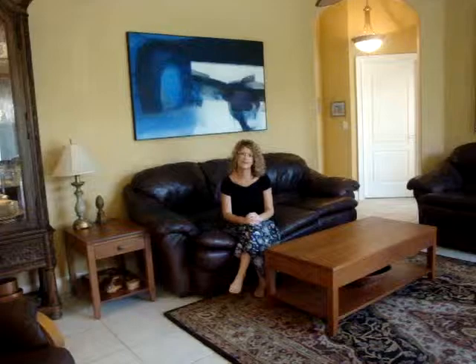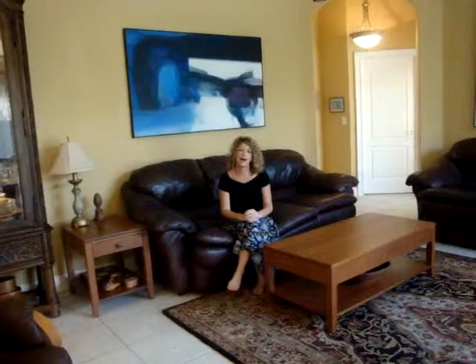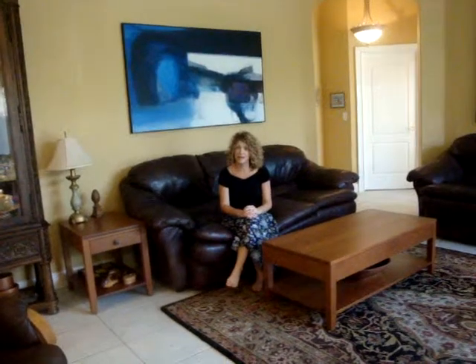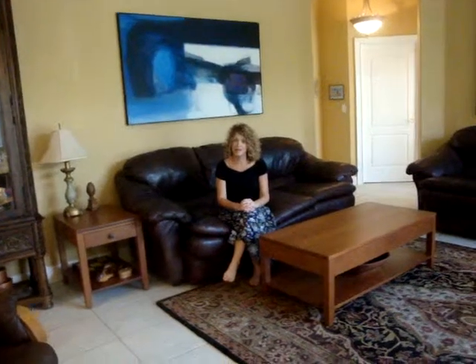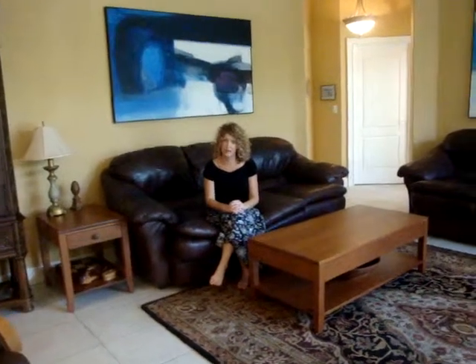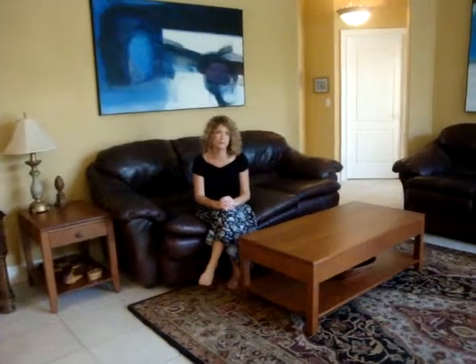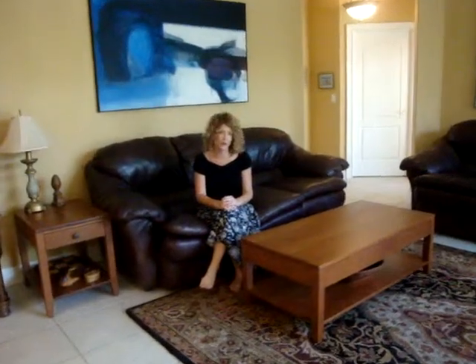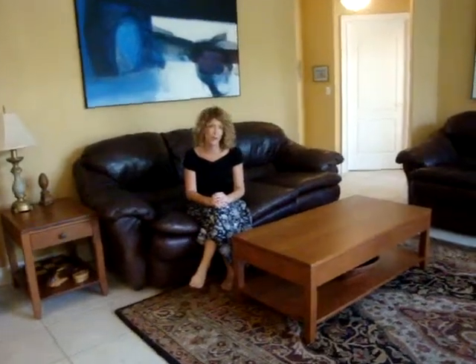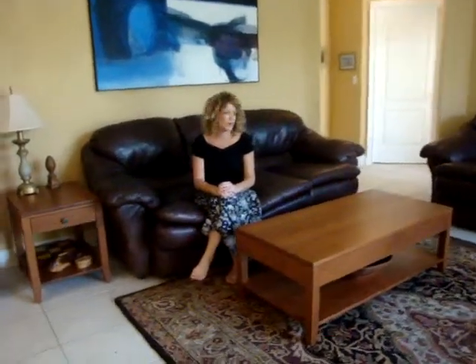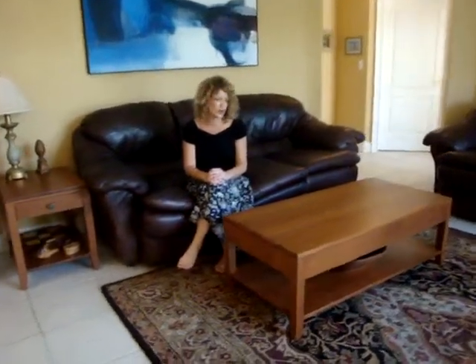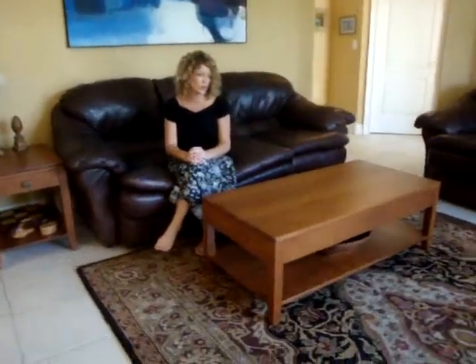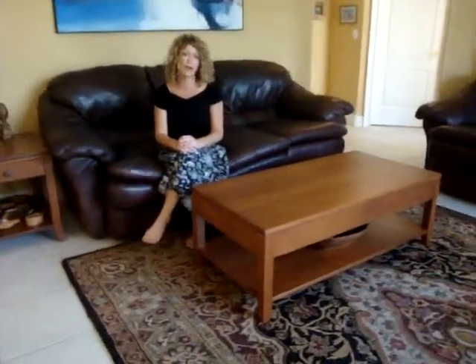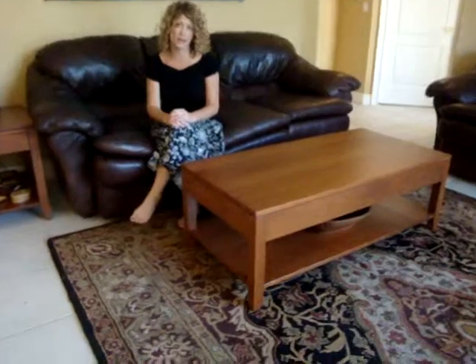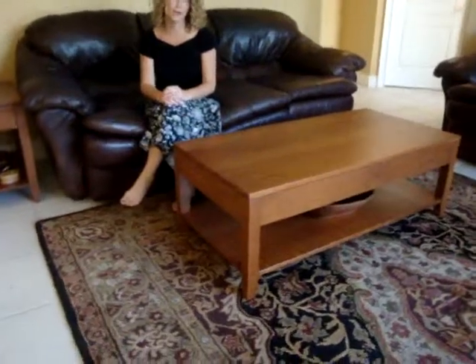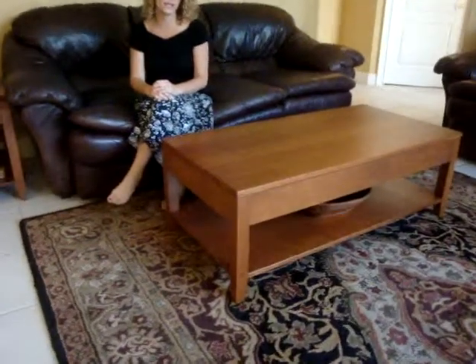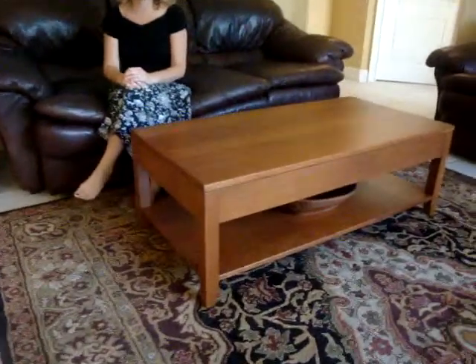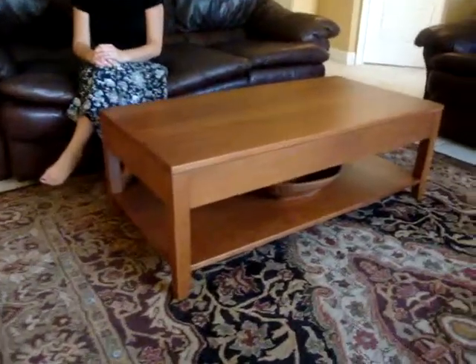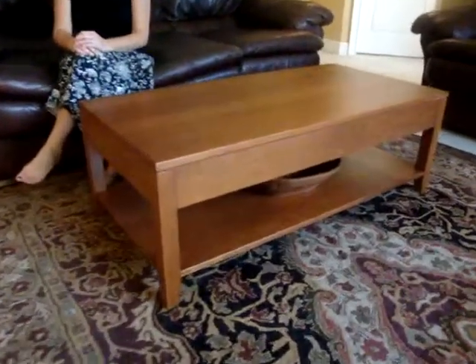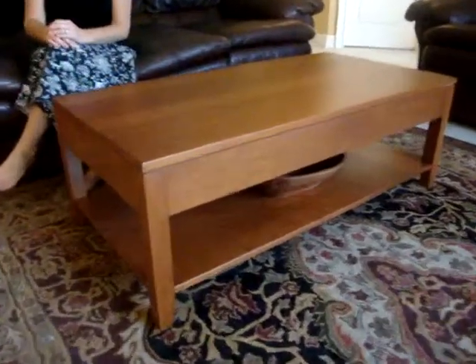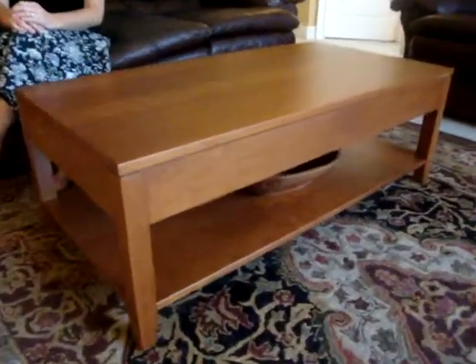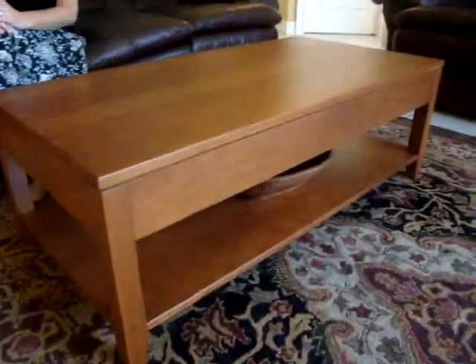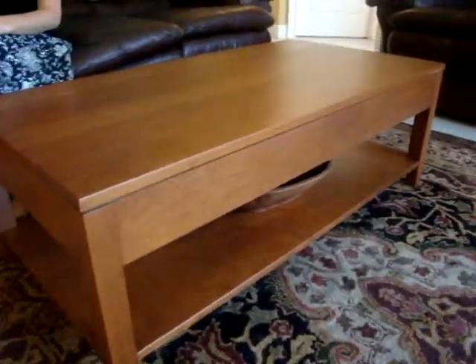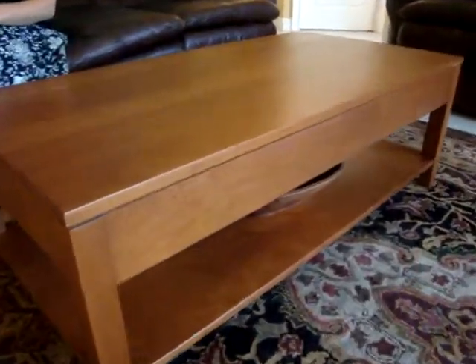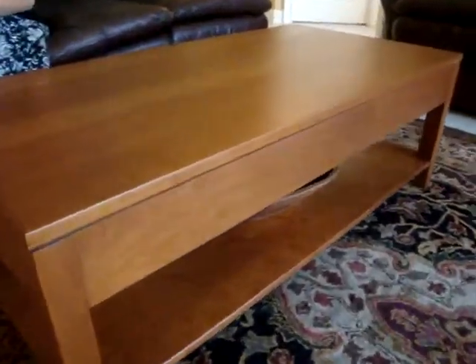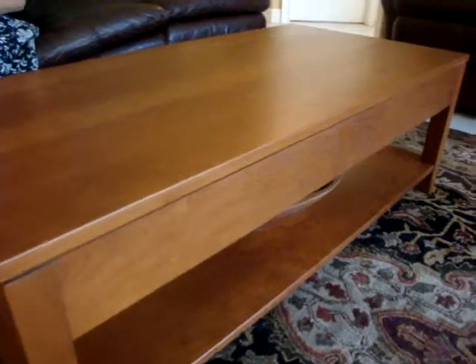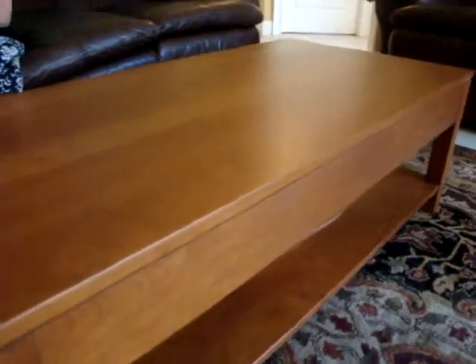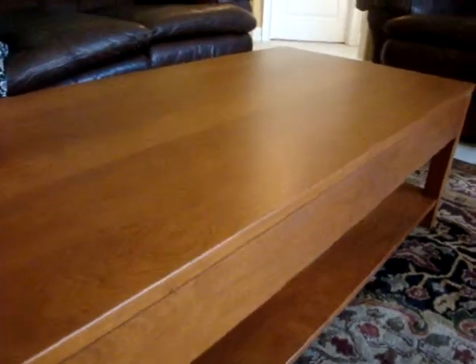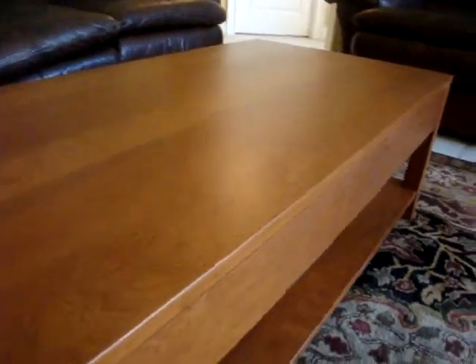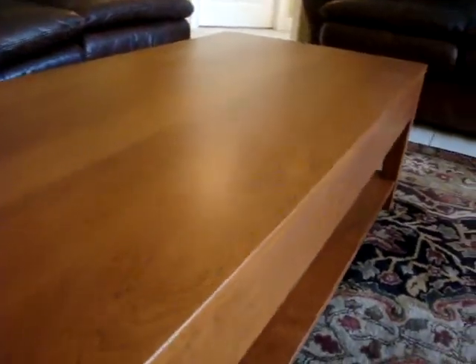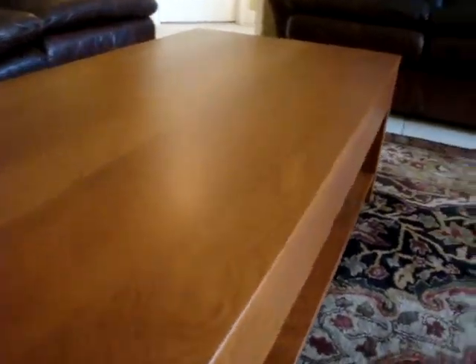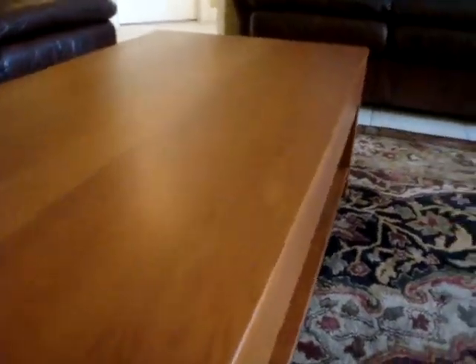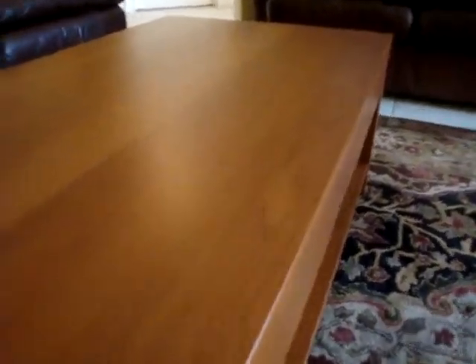Hi, my name is Lindsay Miller. Welcome to my home. I wanted to show you my coffee table and end table that I have in my home. I purchased these from JMX International. They are part of our Keystone collection.